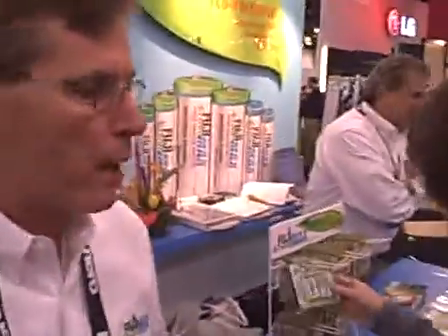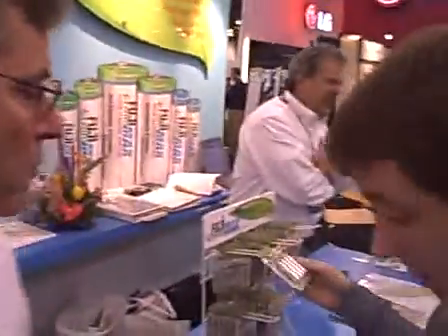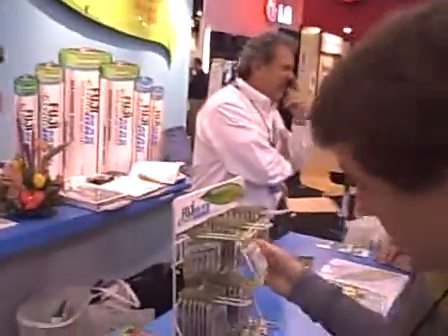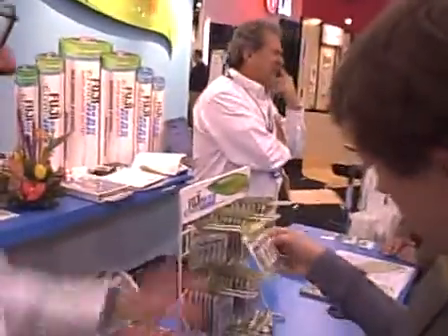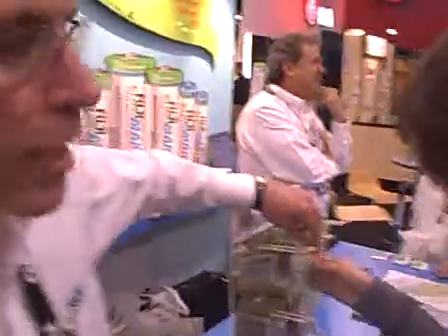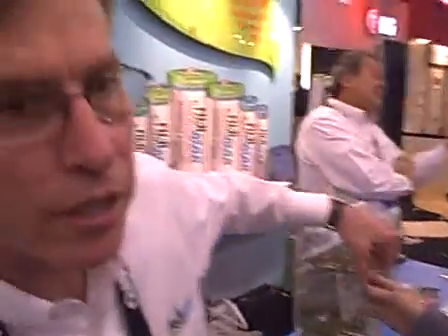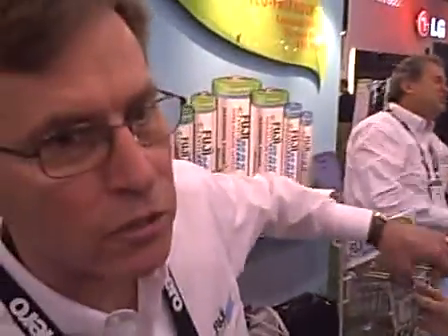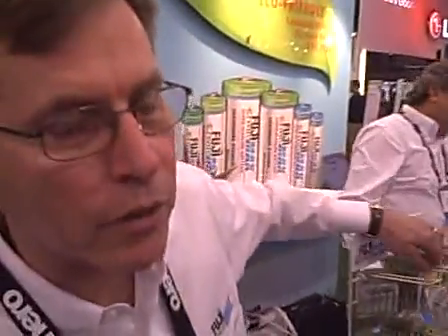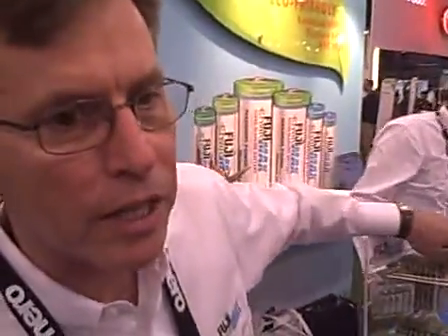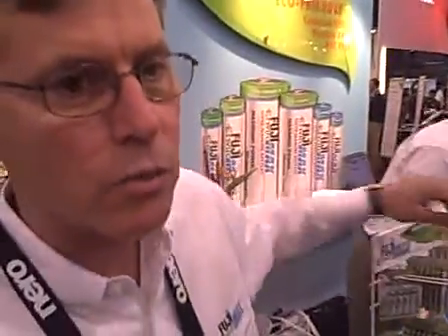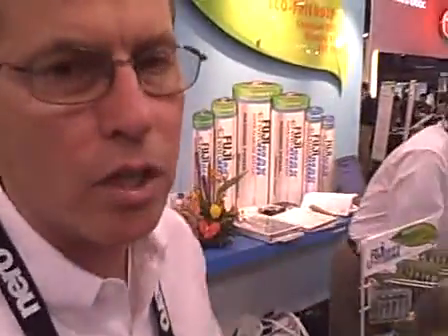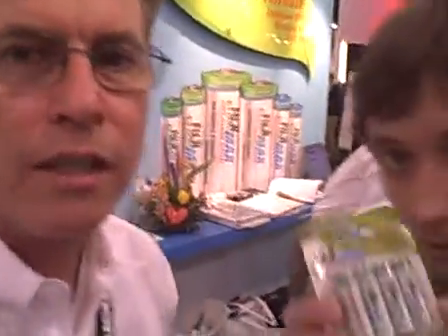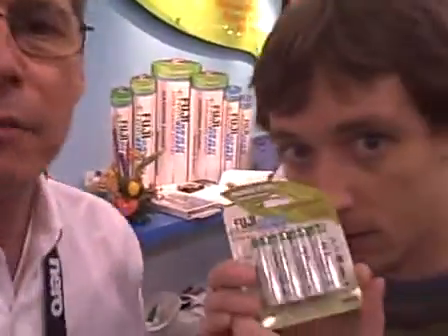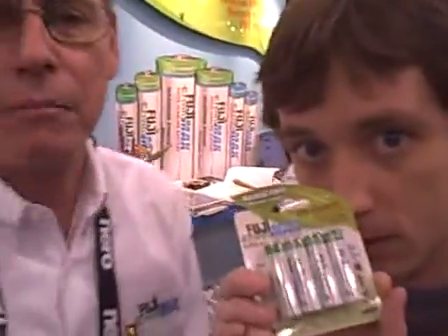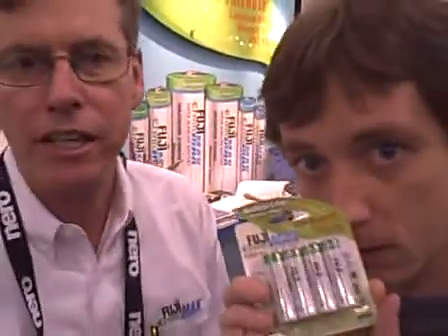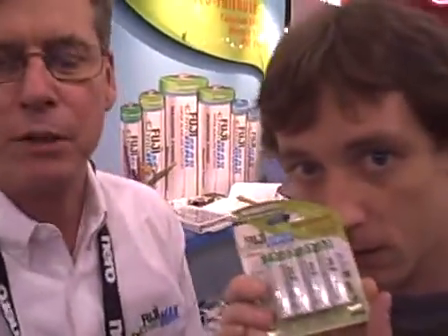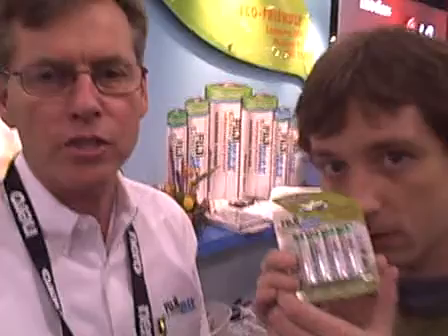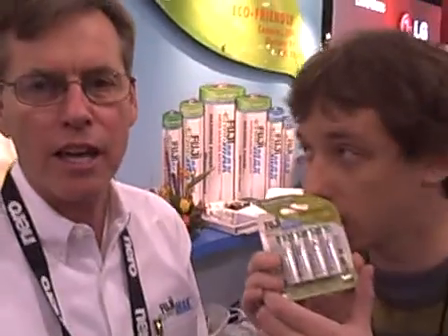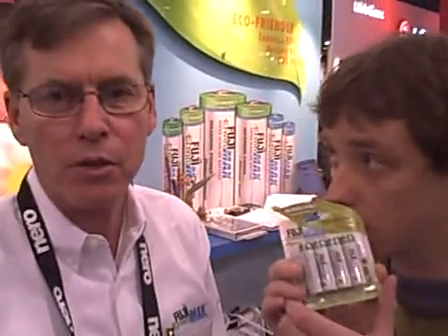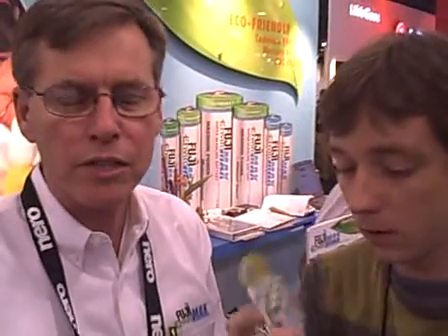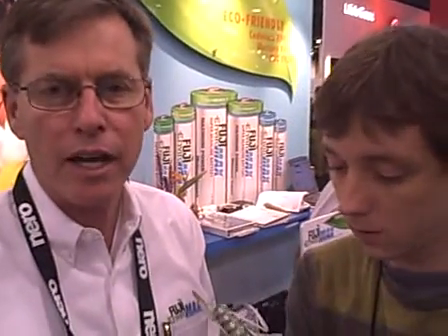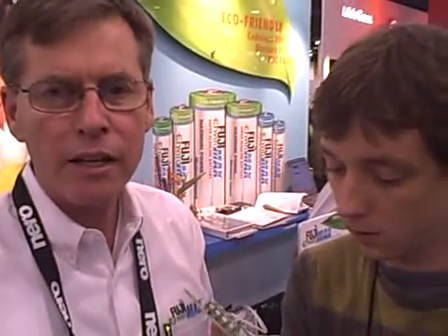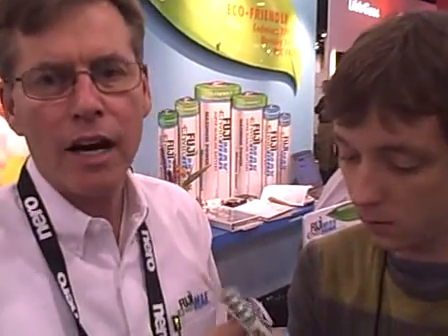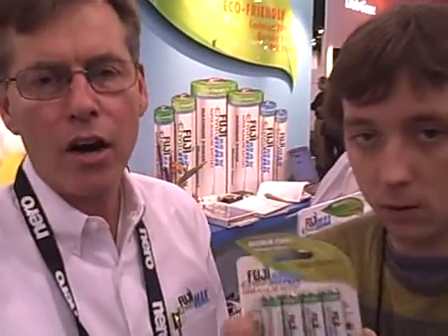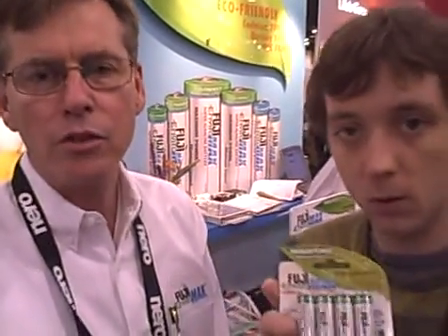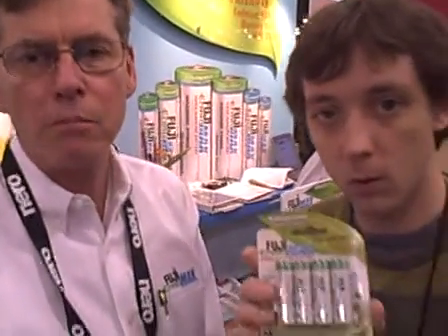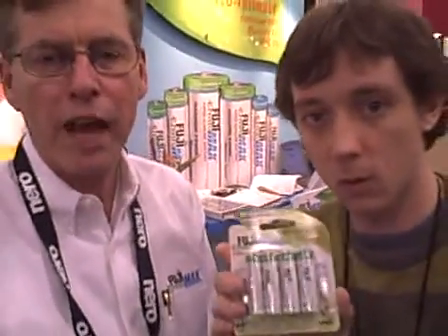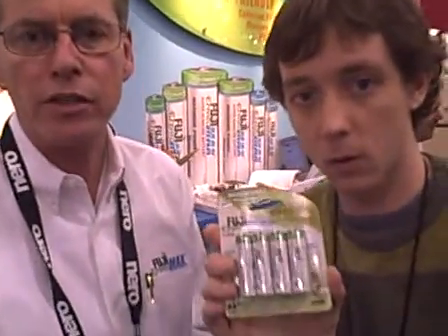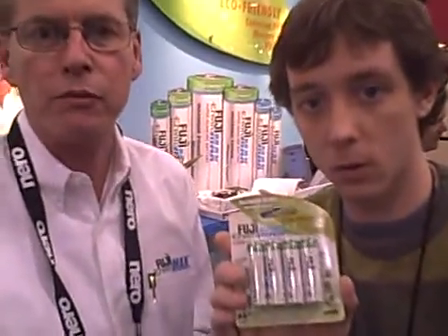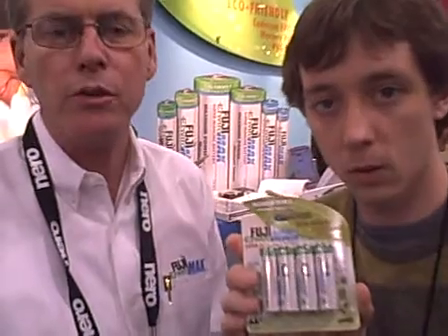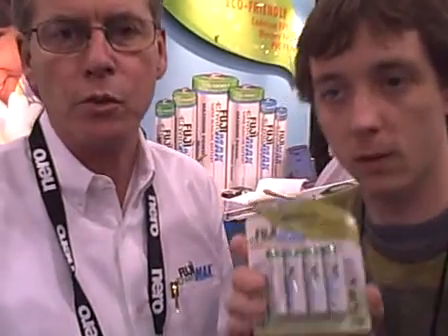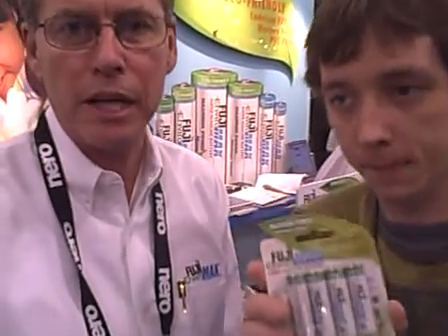These batteries are made in the most technologically advanced battery plant in the world, by a company that has been doing sustainable, free trade, carbon neutral manufacturing since before I knew what those words meant.